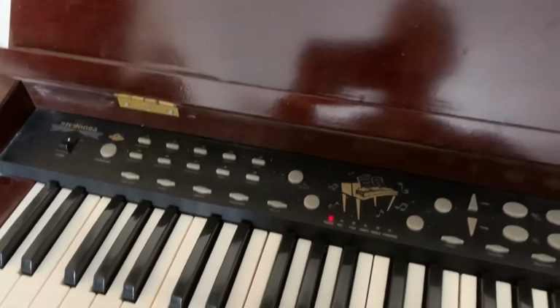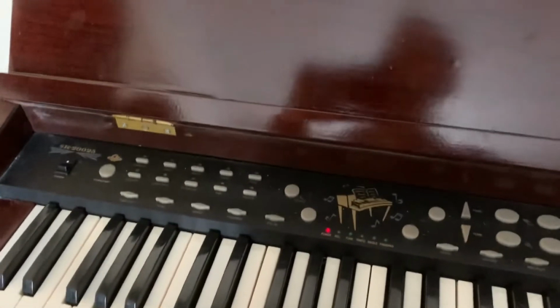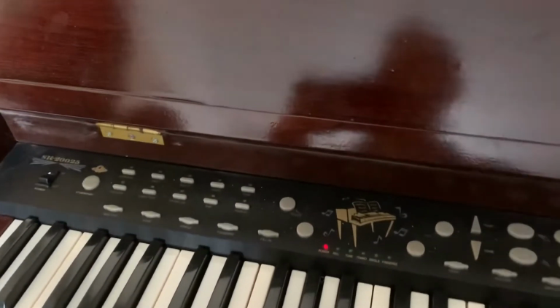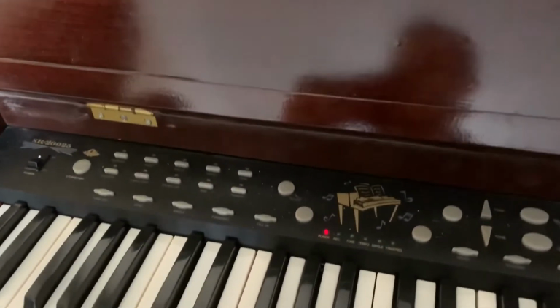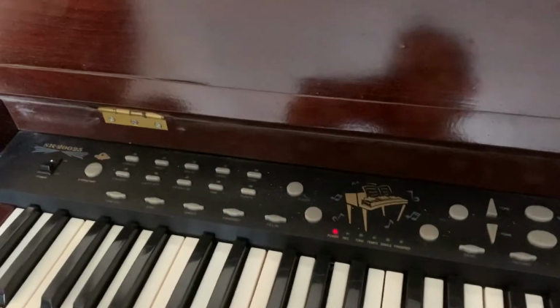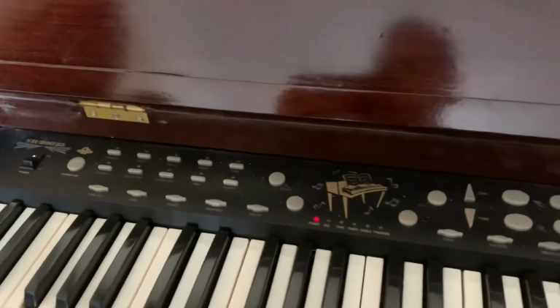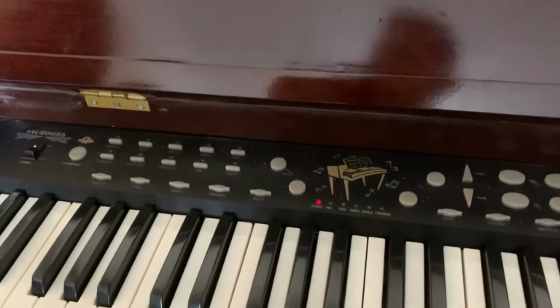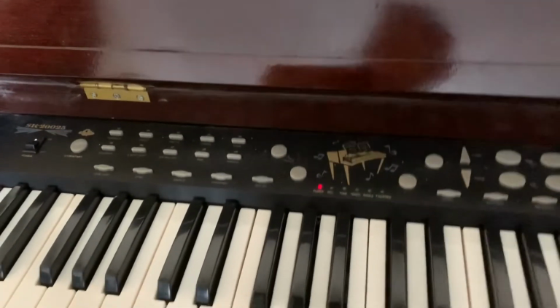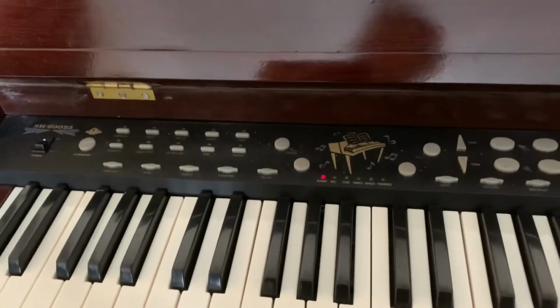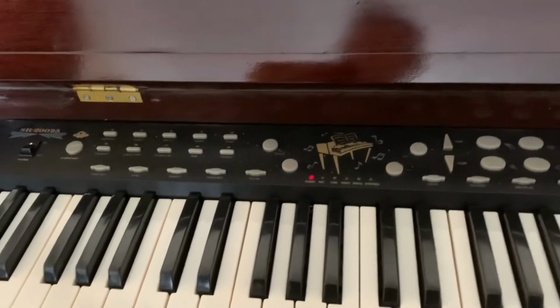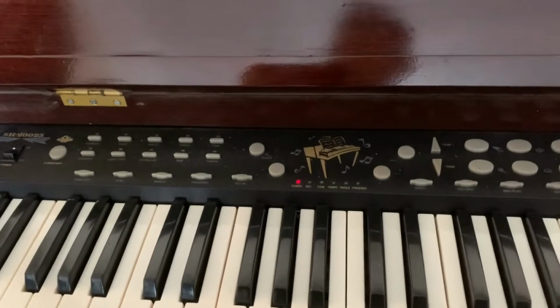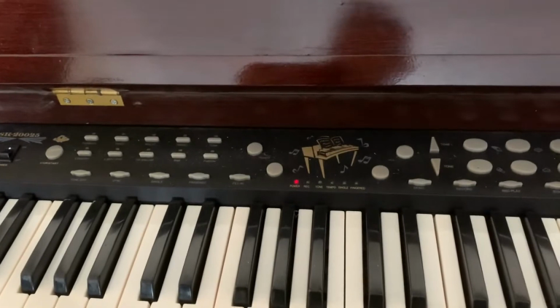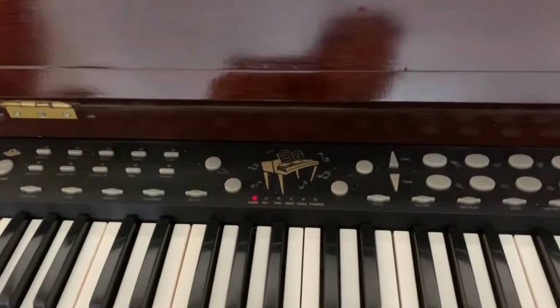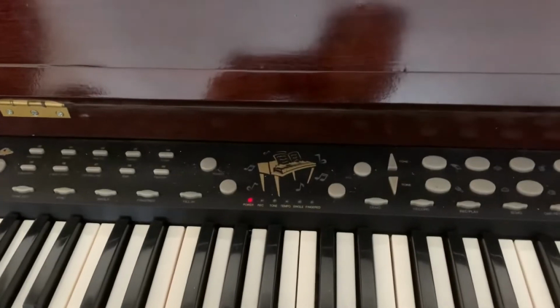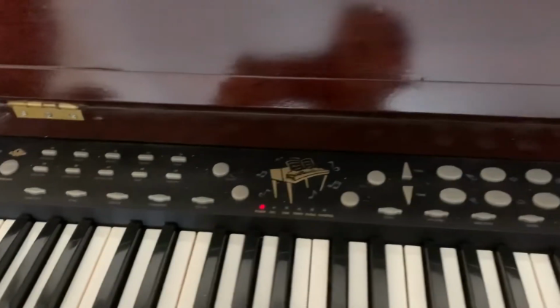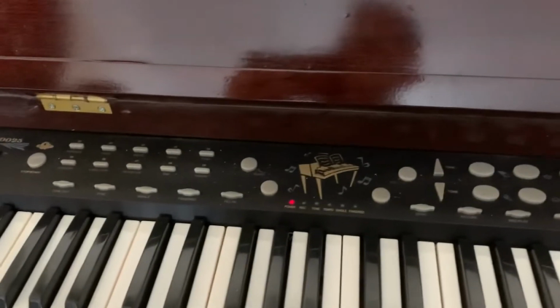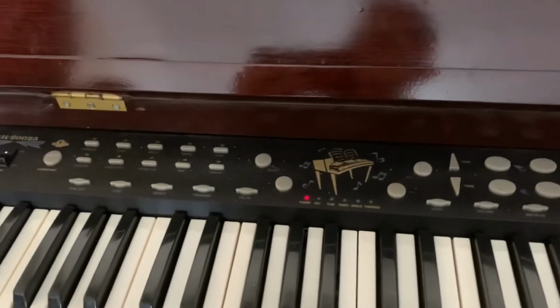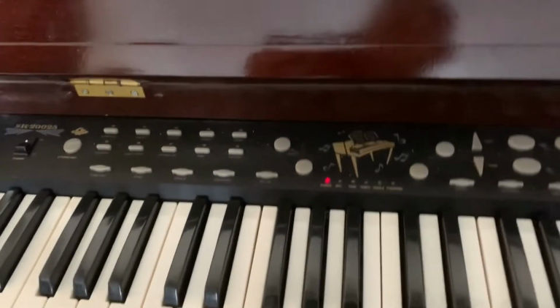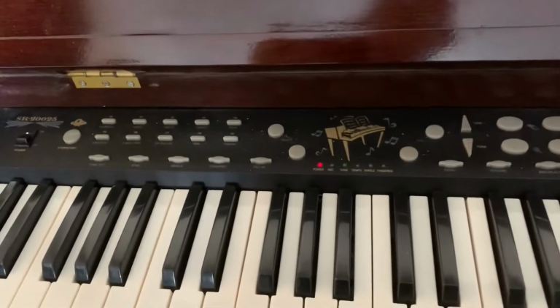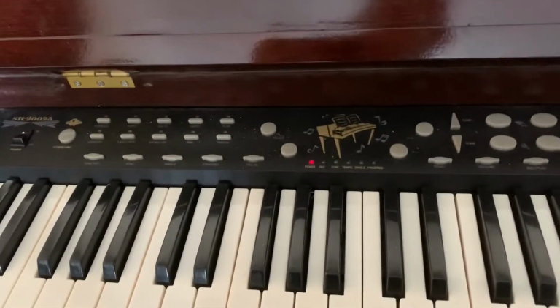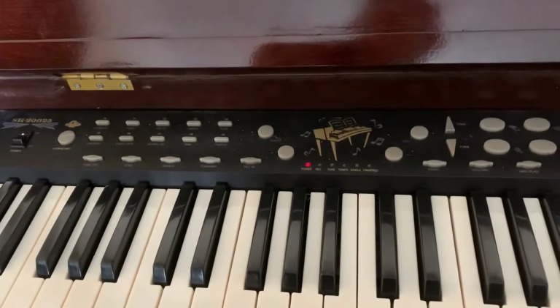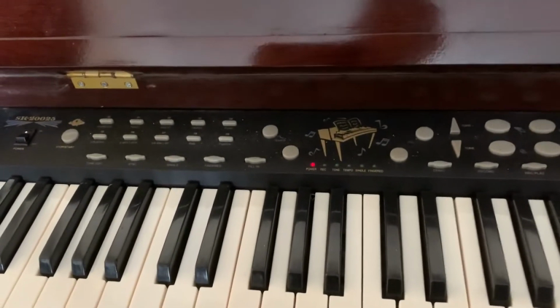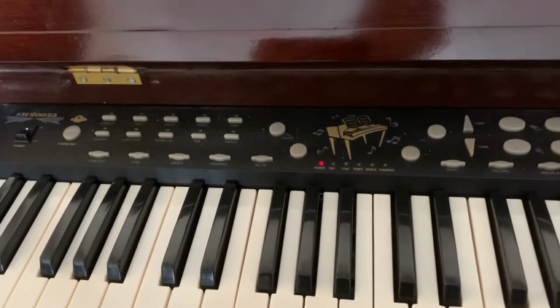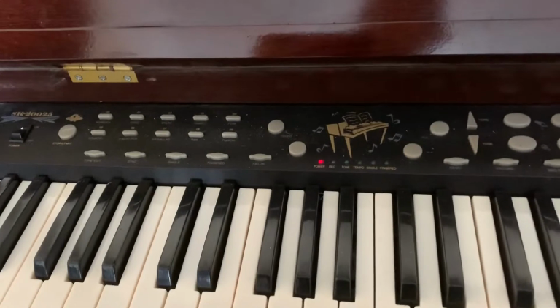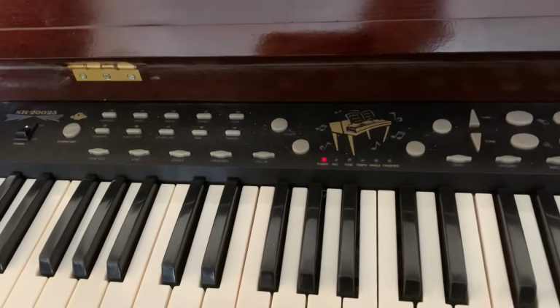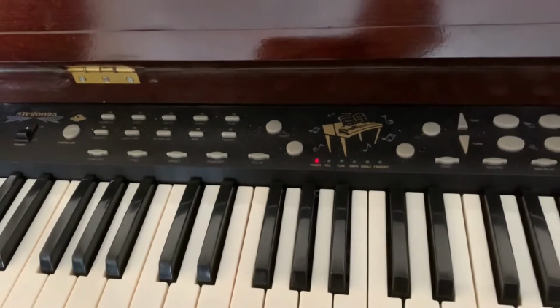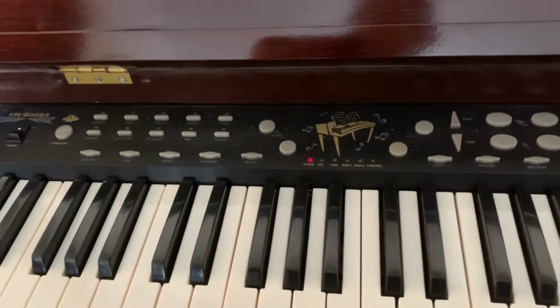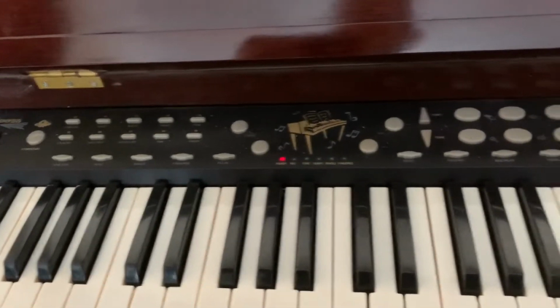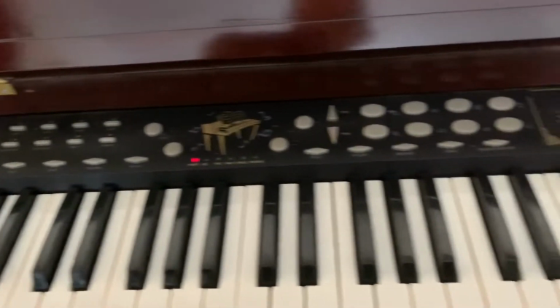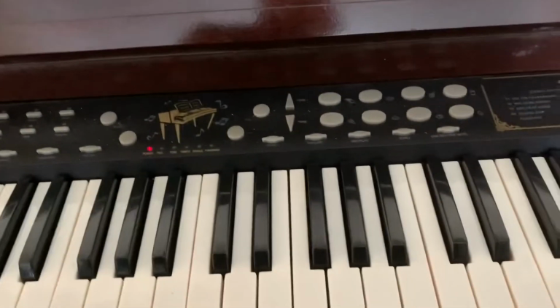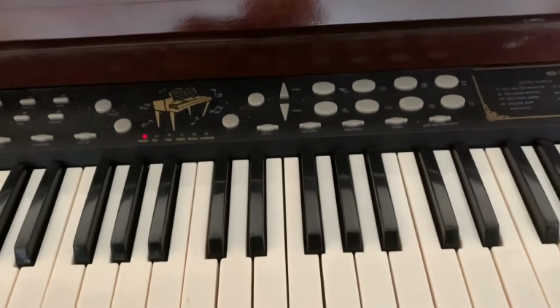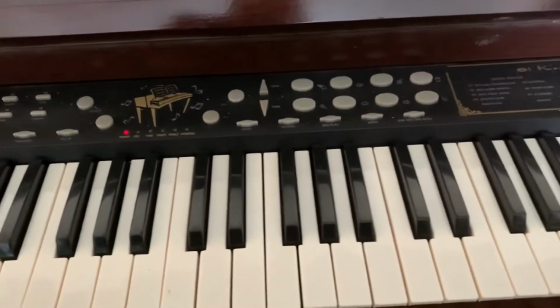This video is to accompany the advert for the Shenkang SK20025 keyboard. There are a couple of small errors with it, but it is free of charge and collection from Southend. This is just me demonstrating what the sound sounds like.